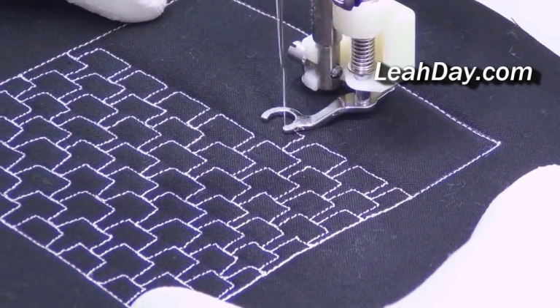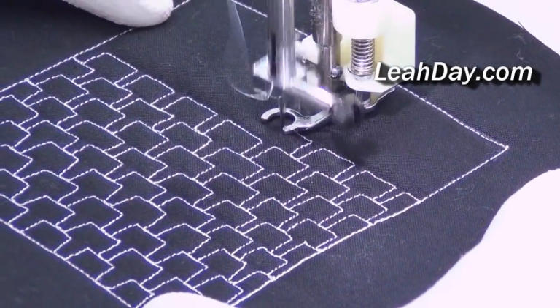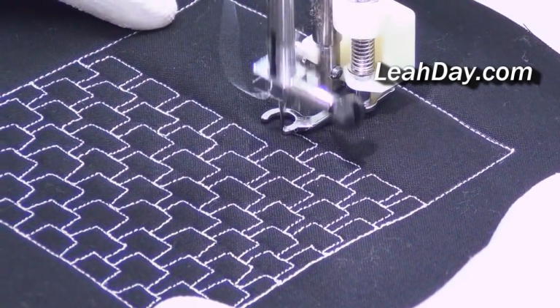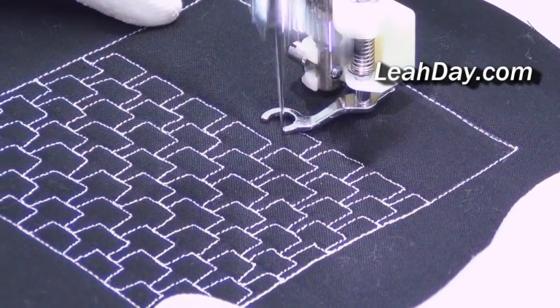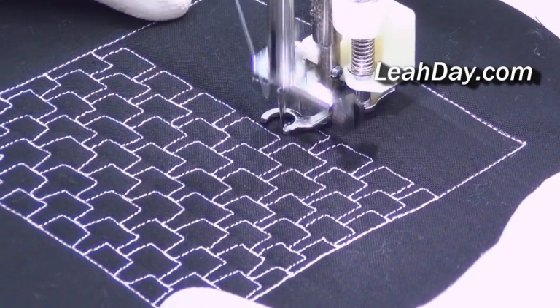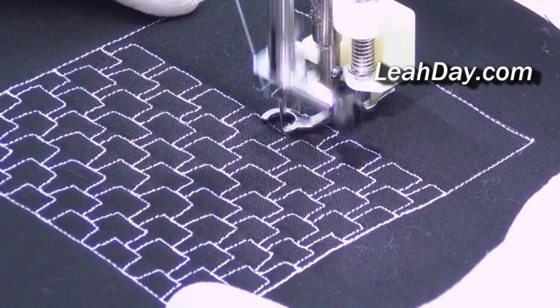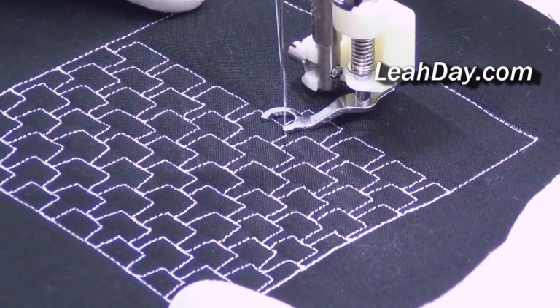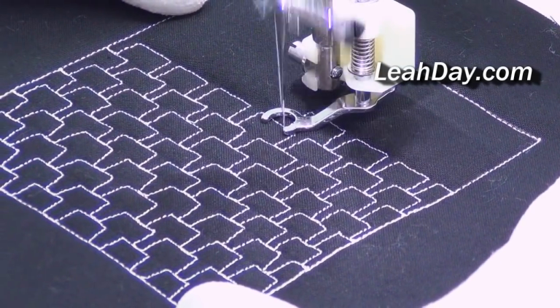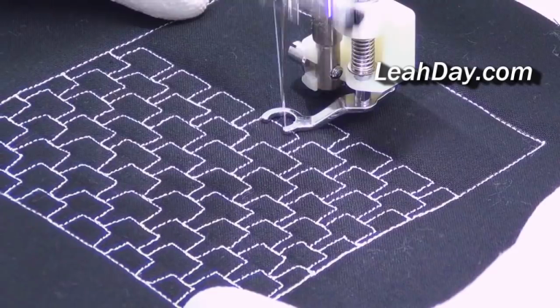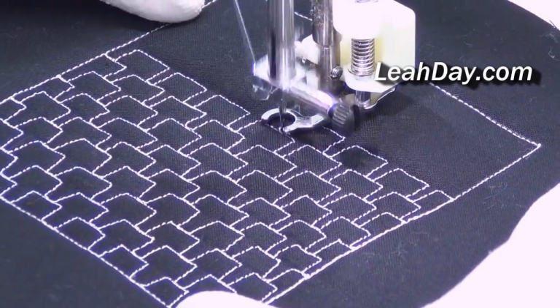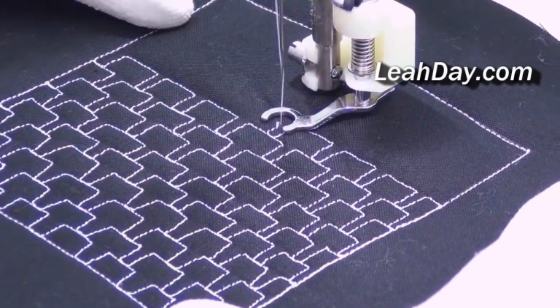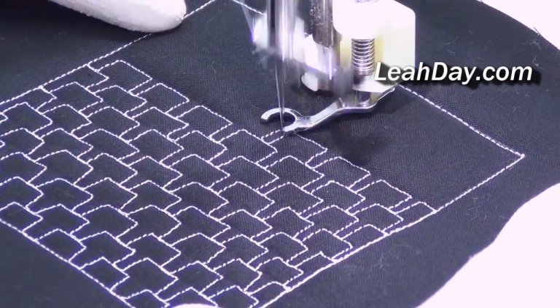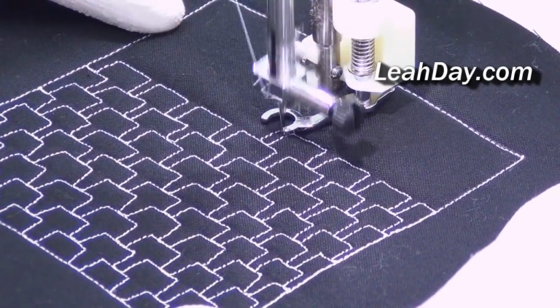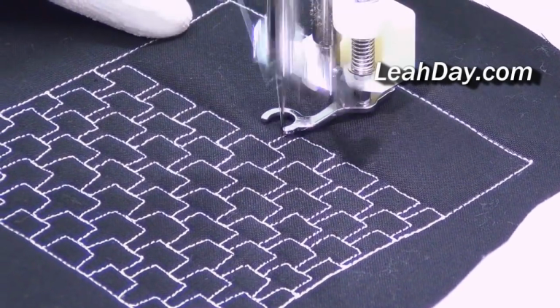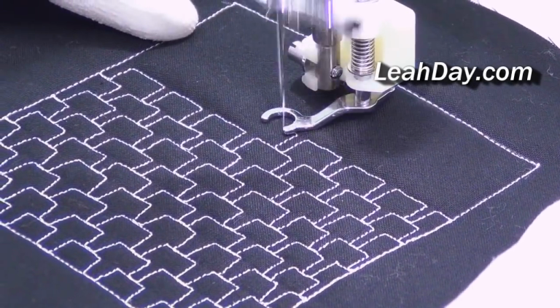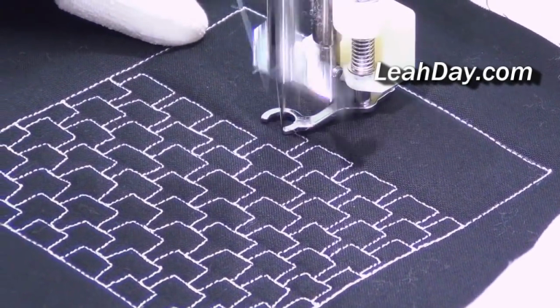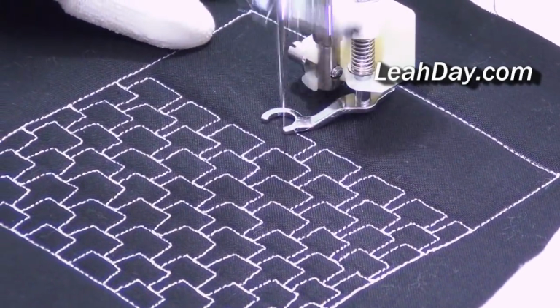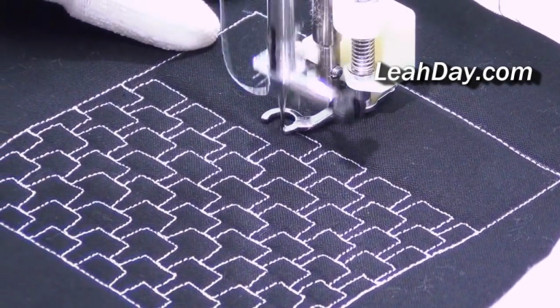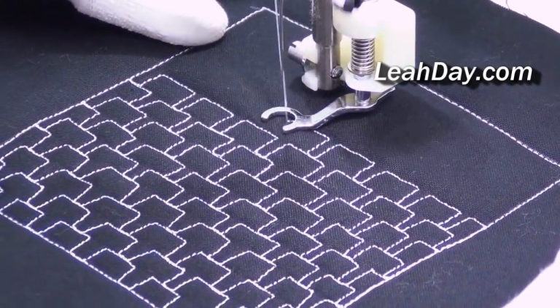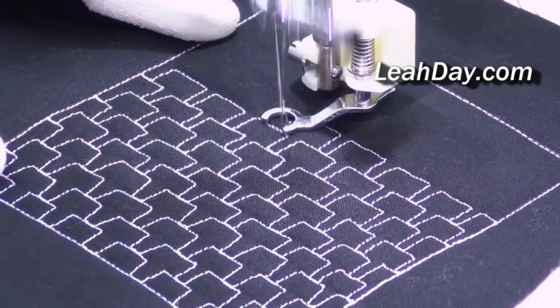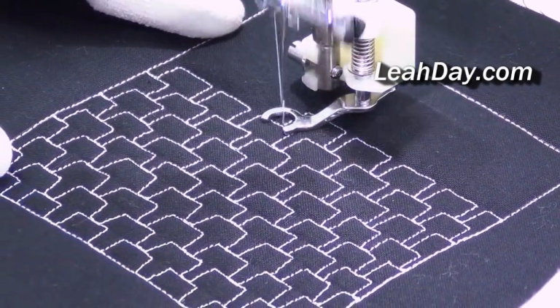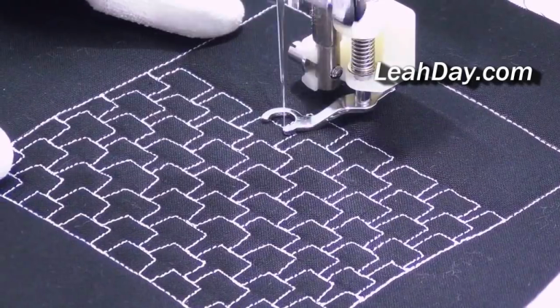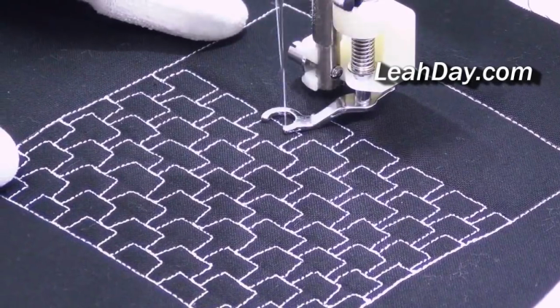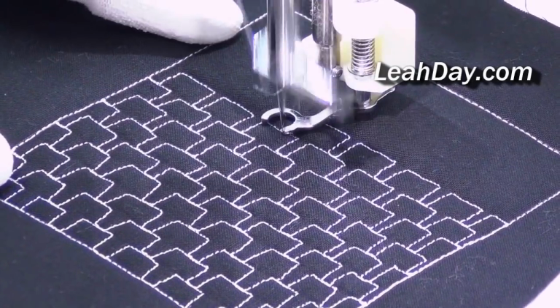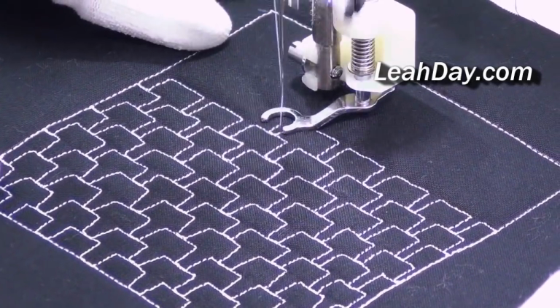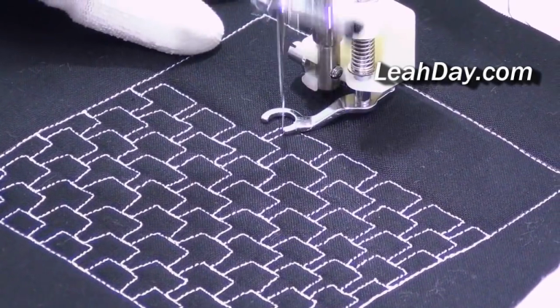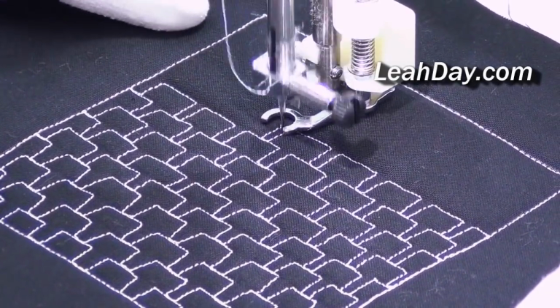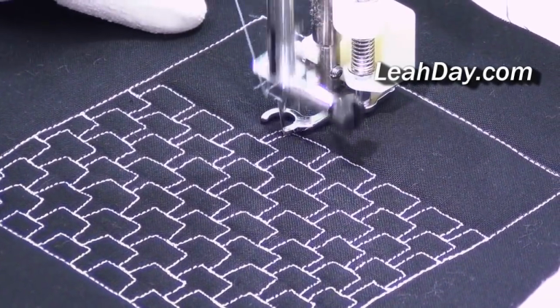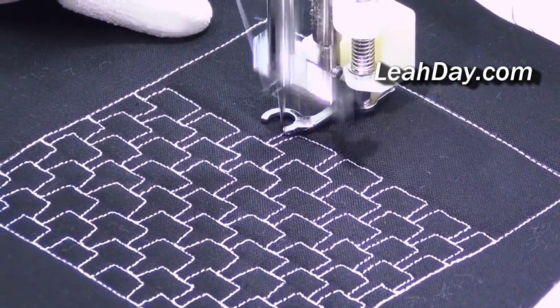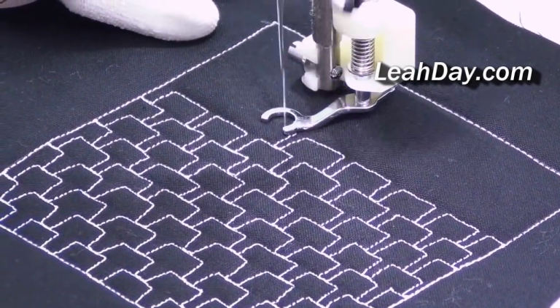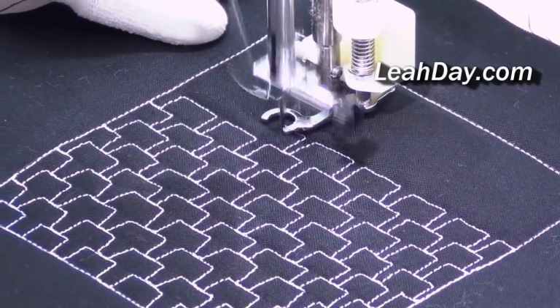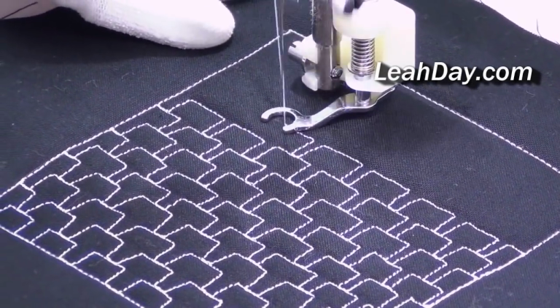Mark some straight lines that'll keep your rows of bricks evenly spaced across the top. You can also mark the bricks themselves if you need to mark out the spaces they're going to take up. That would be fine too.